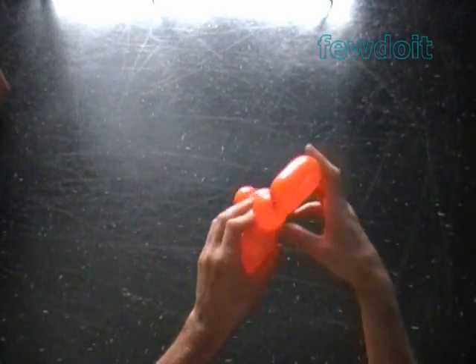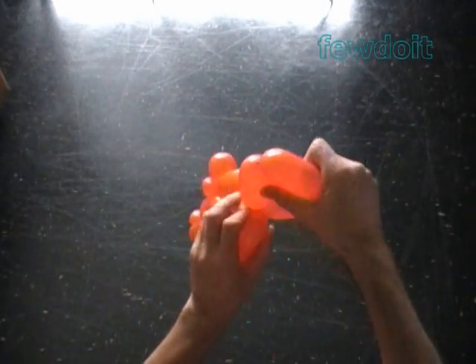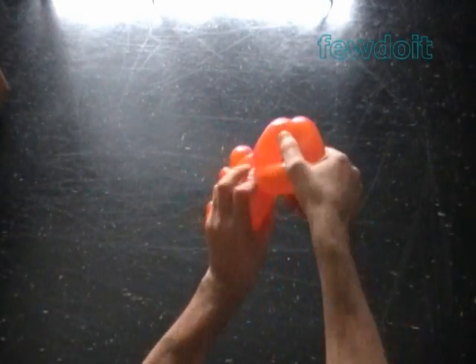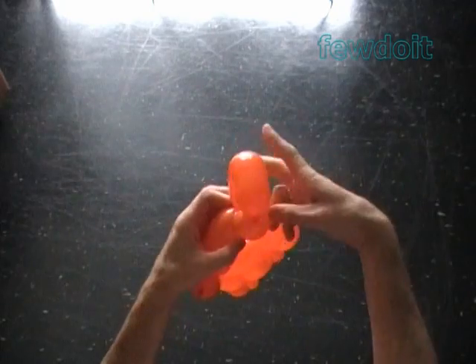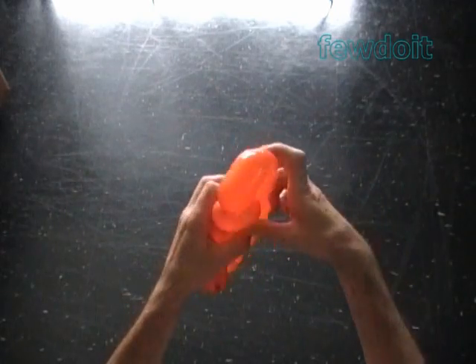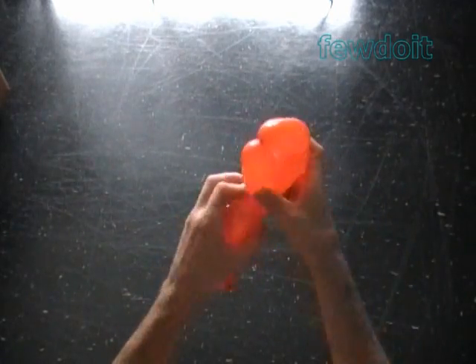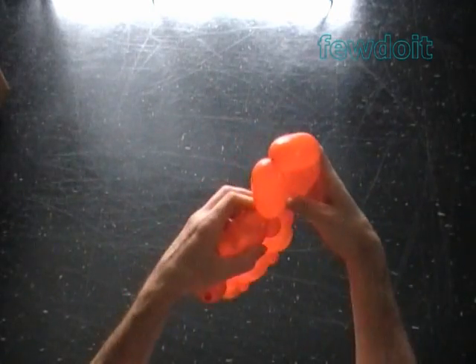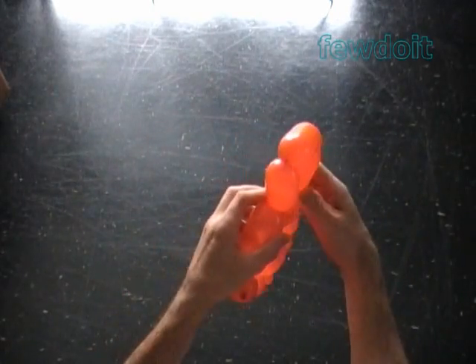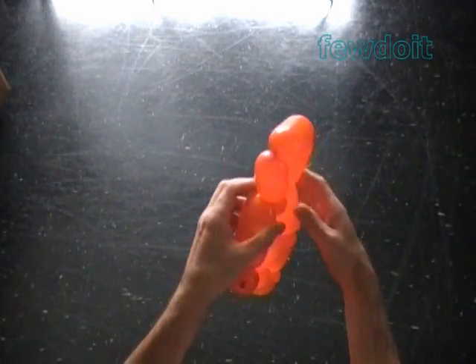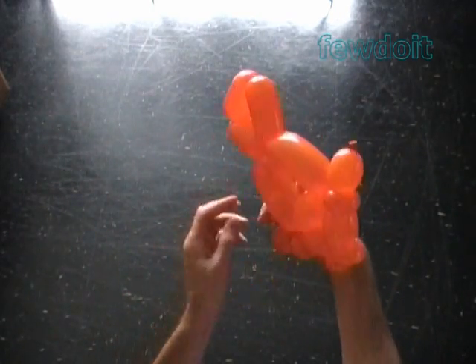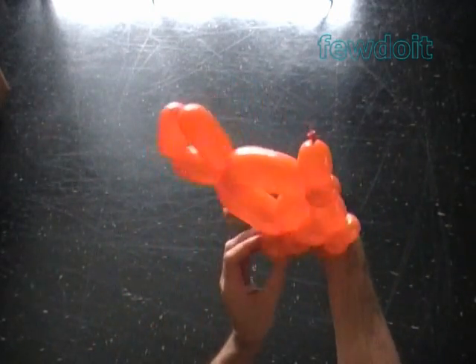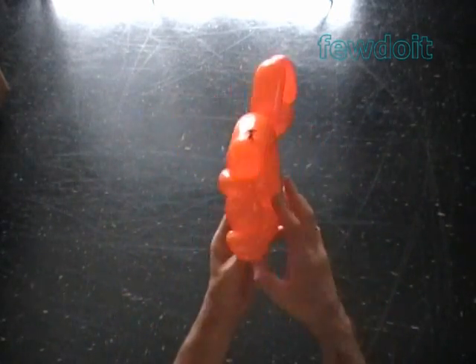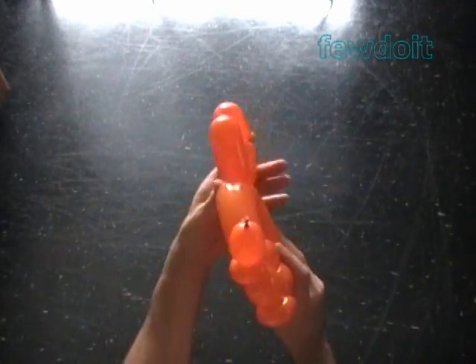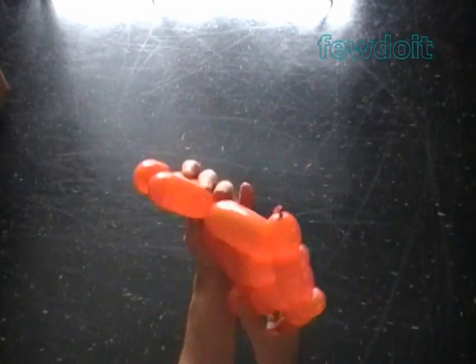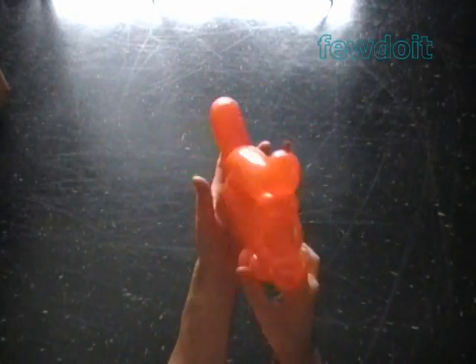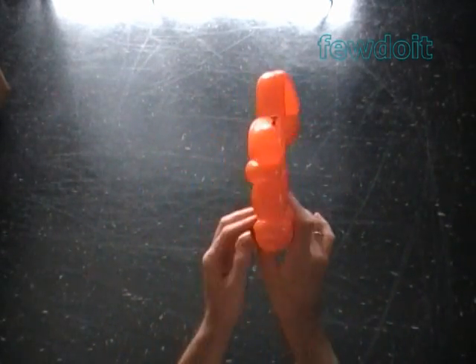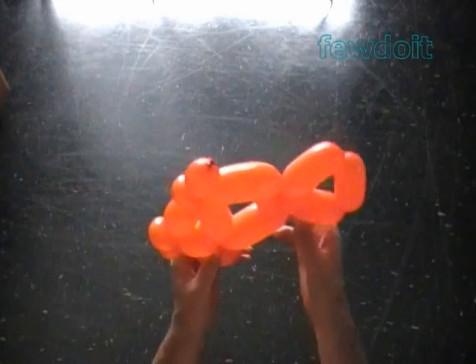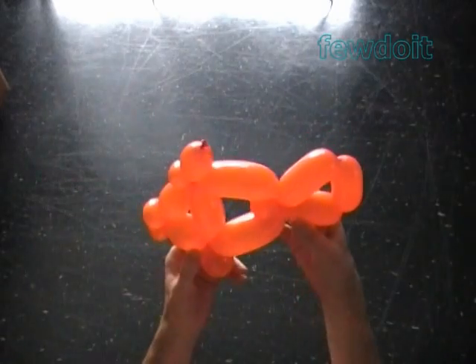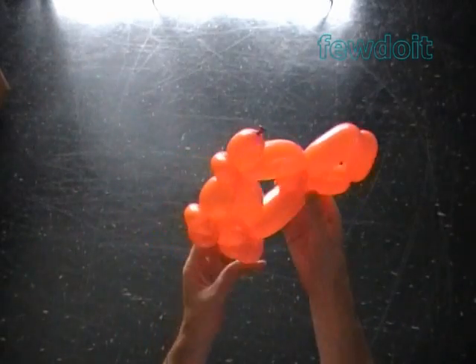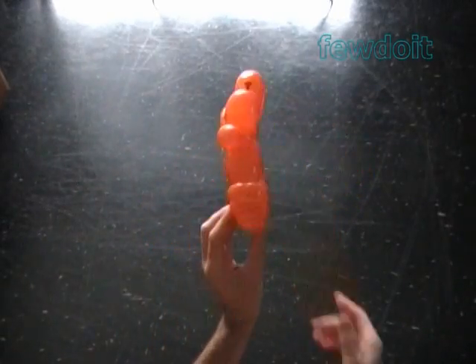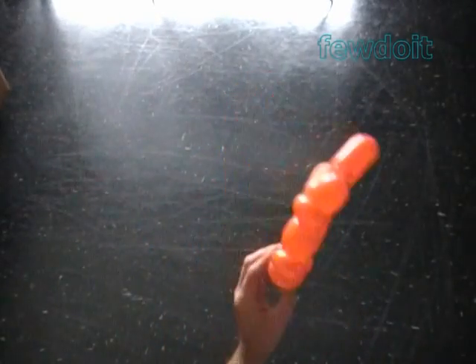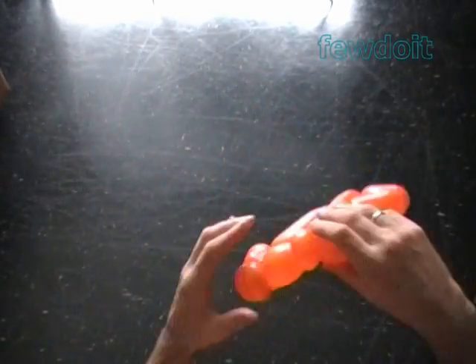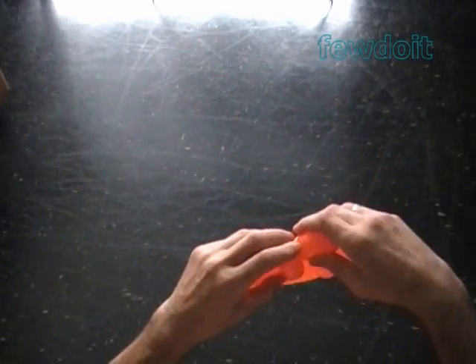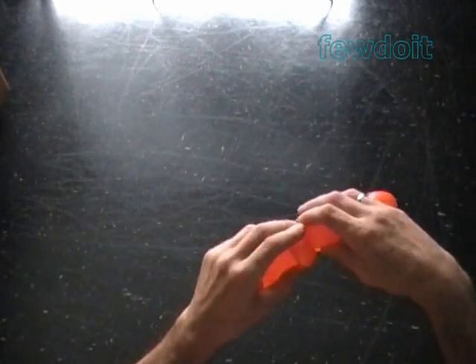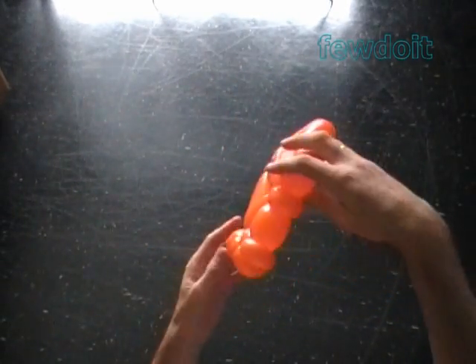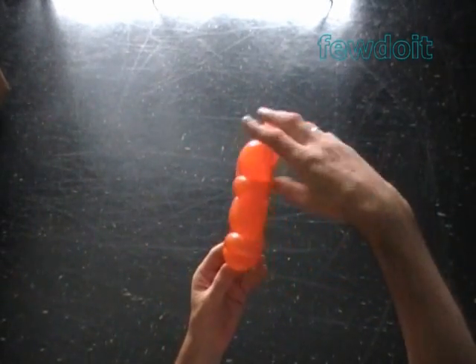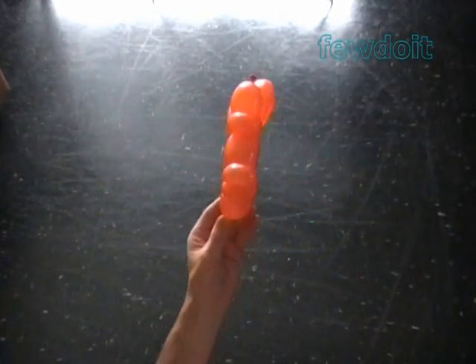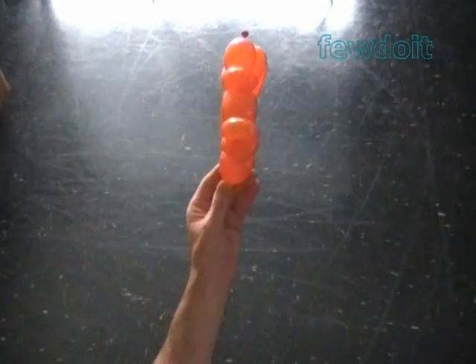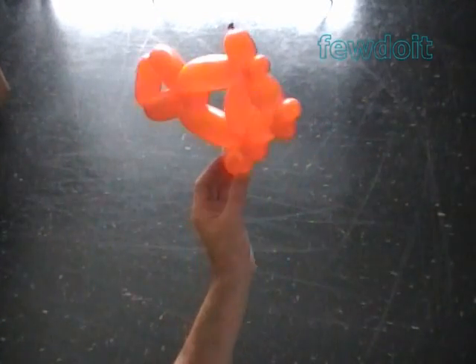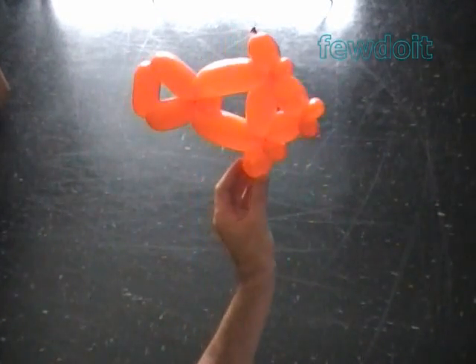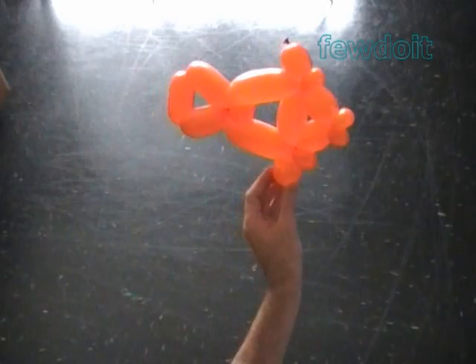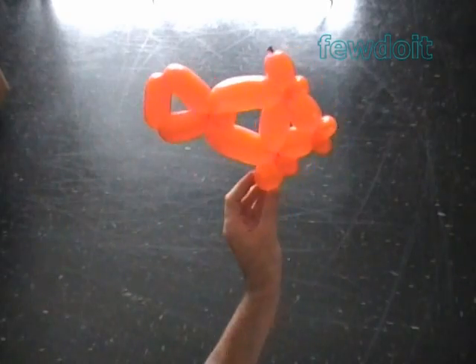Let me fix the tail. Here's the front view. The side view.